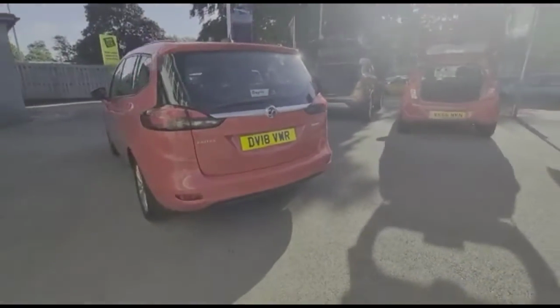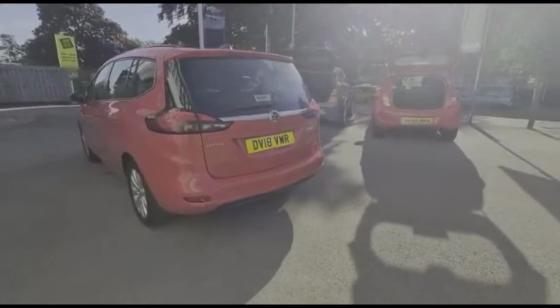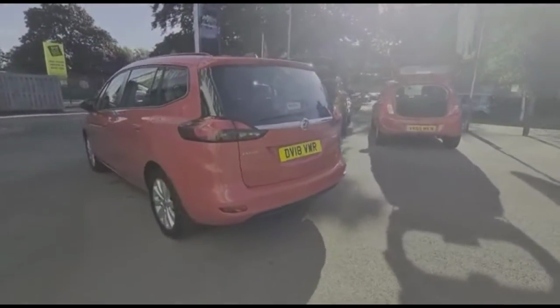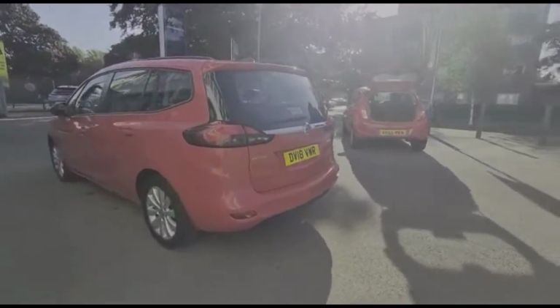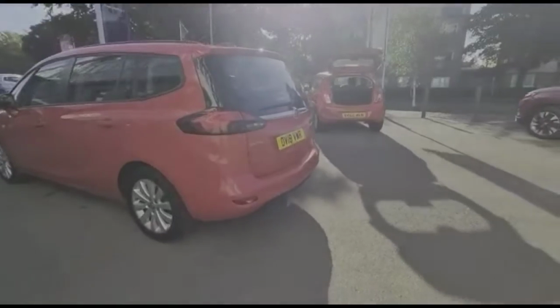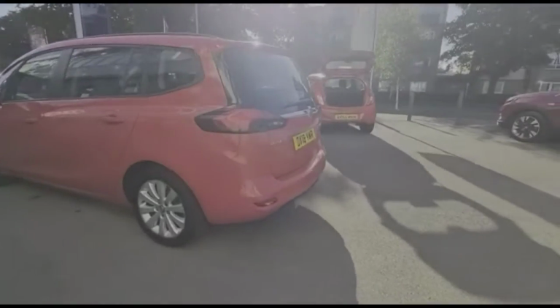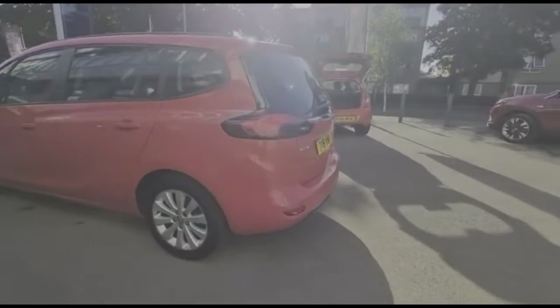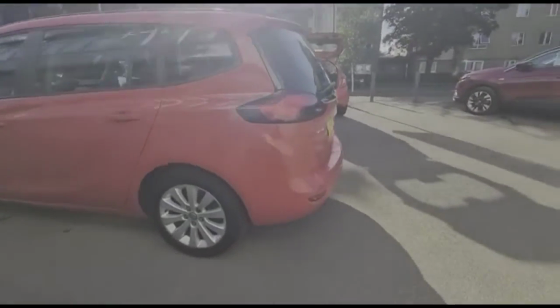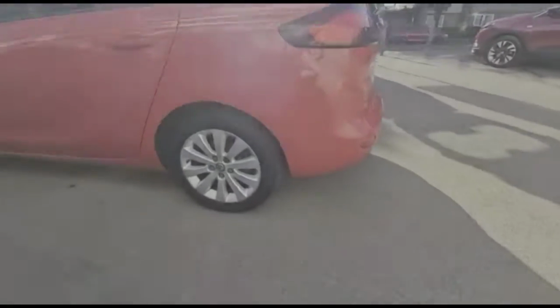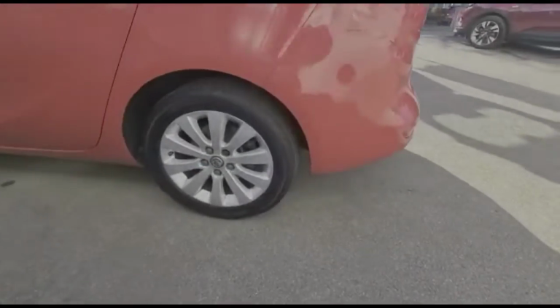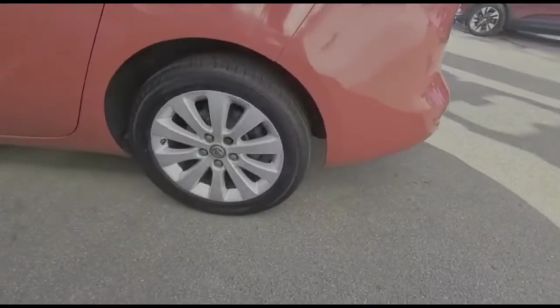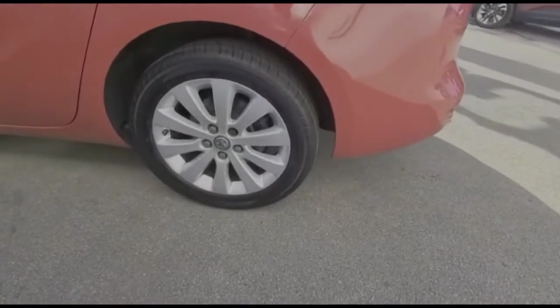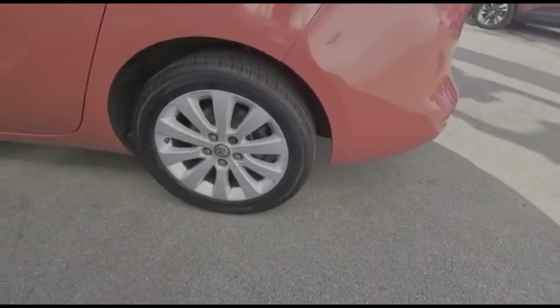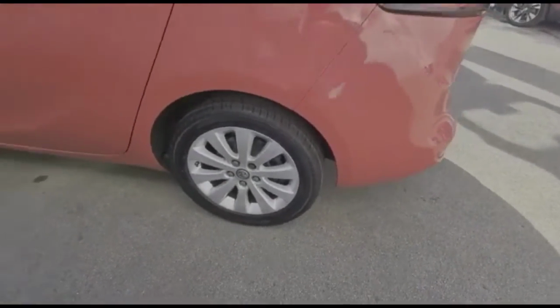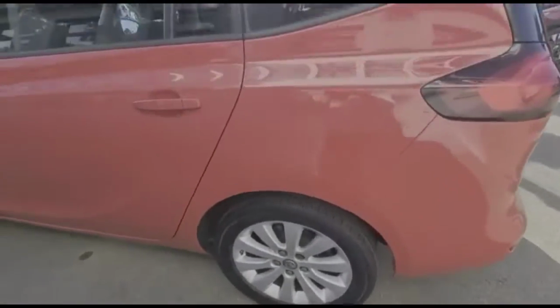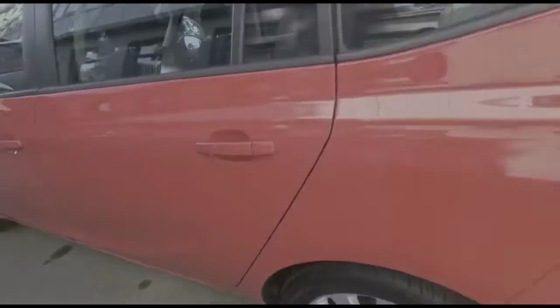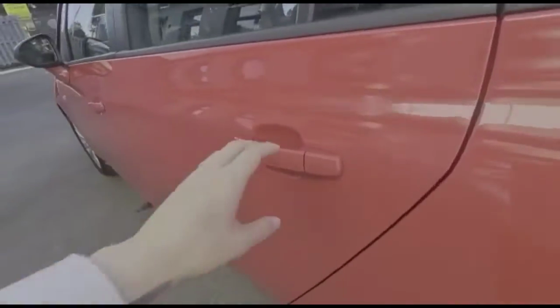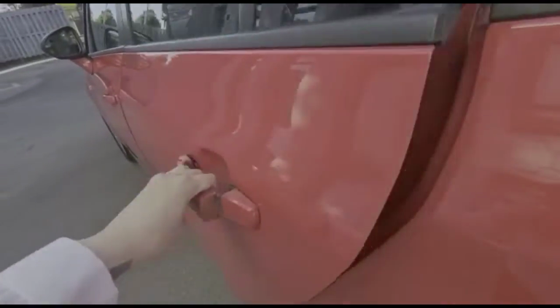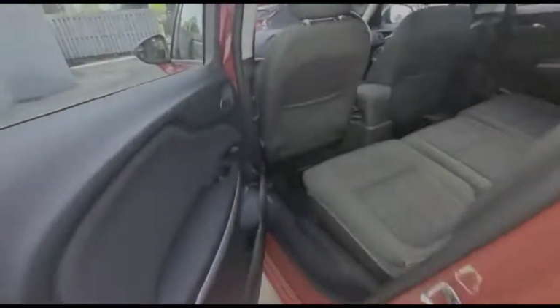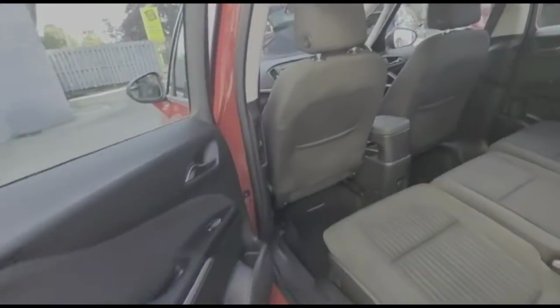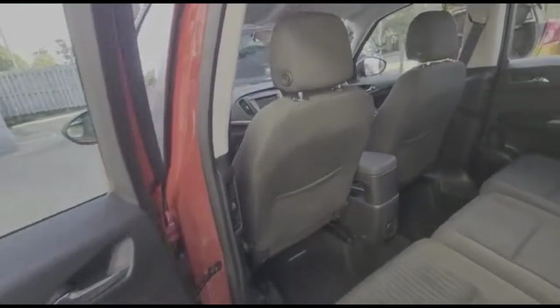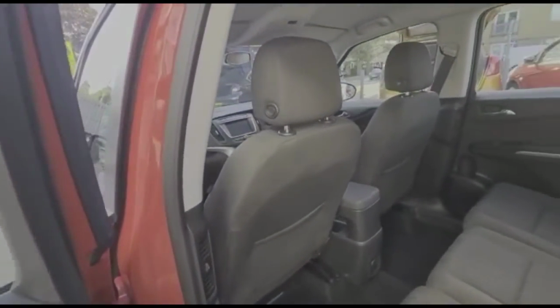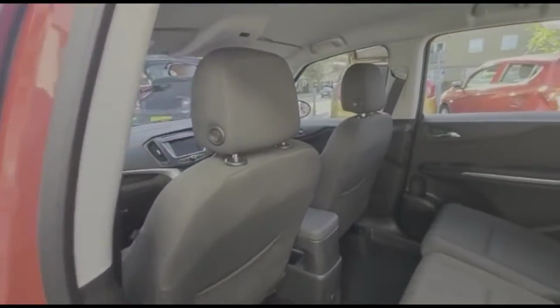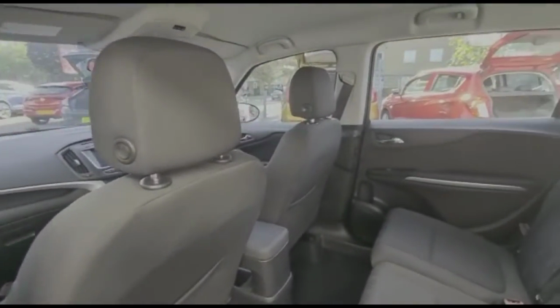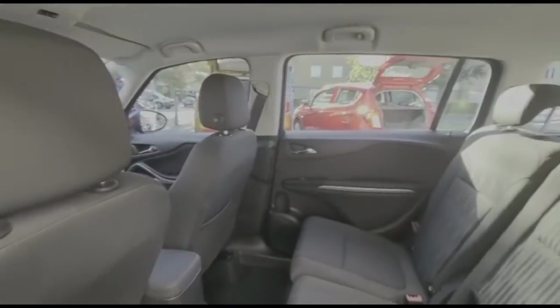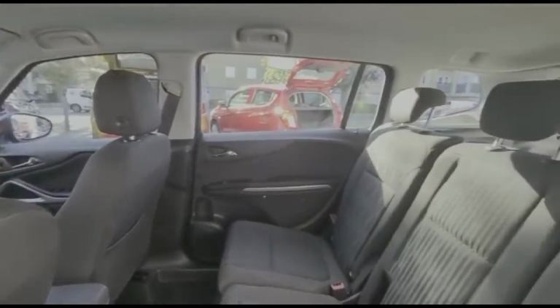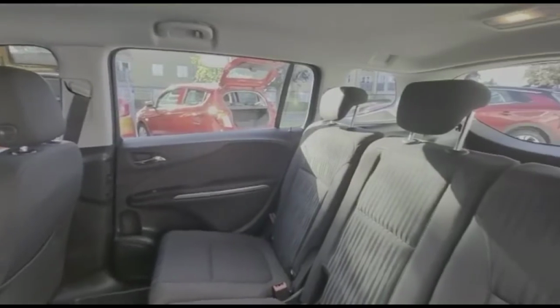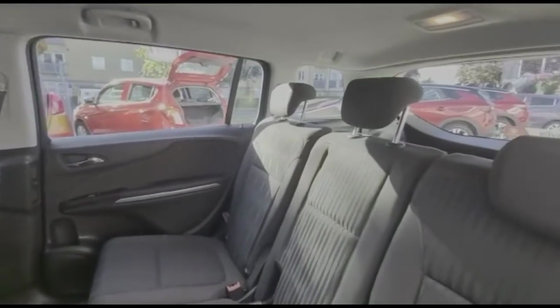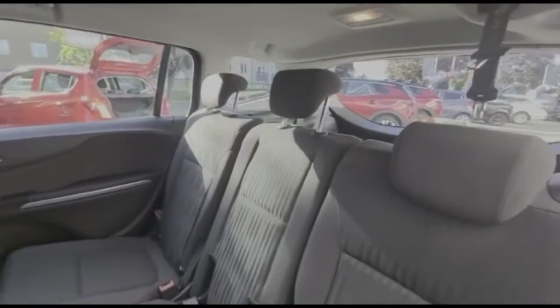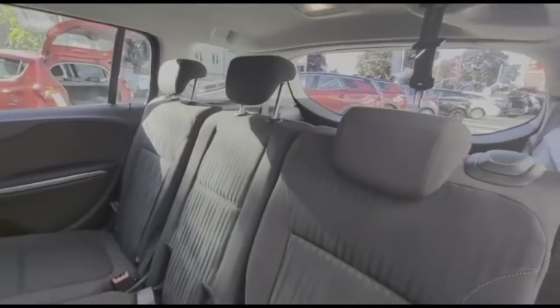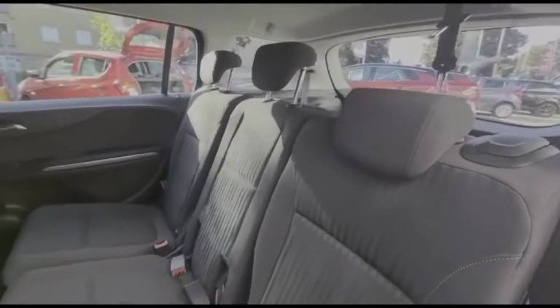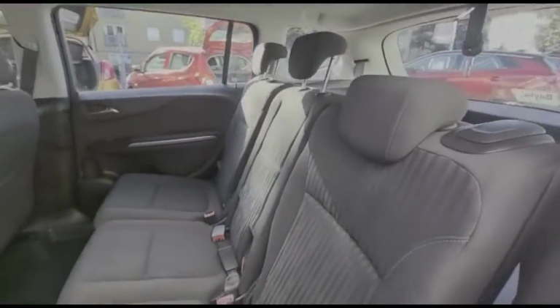Continuing around the vehicle, there are high-level LED brake lights and rear fog lights, along with stylish 17-inch alloy wheels. Looking inside the rear, you'll find contrasting grey cloth upholstery with three individual seats and ISOFIX points.